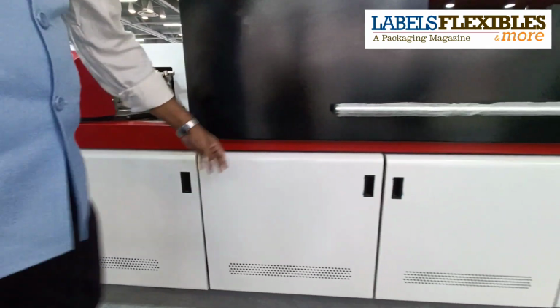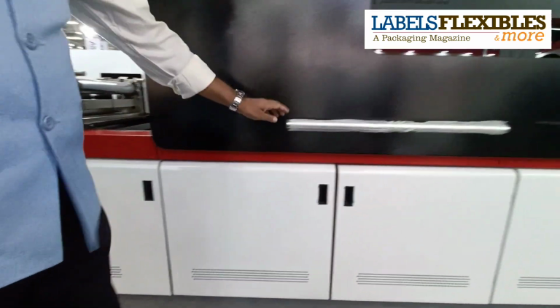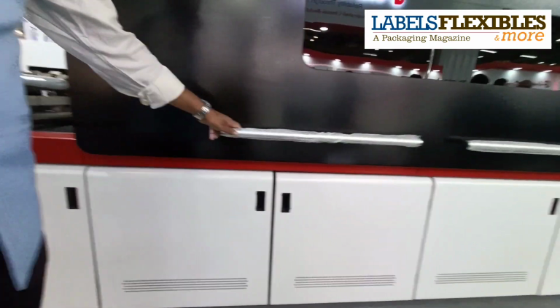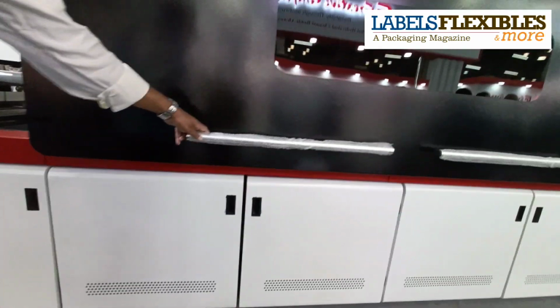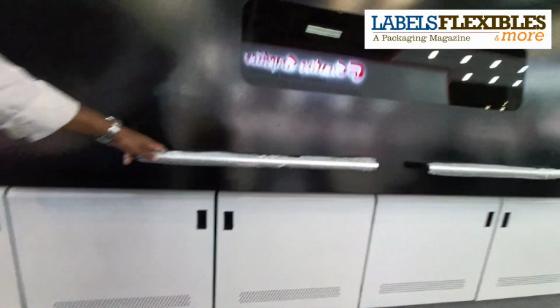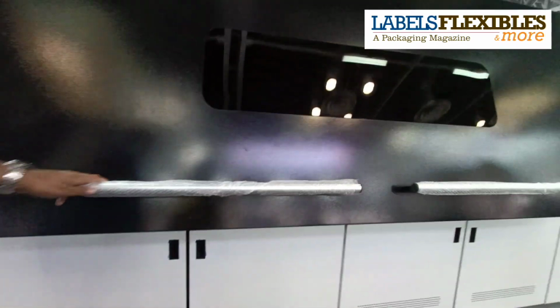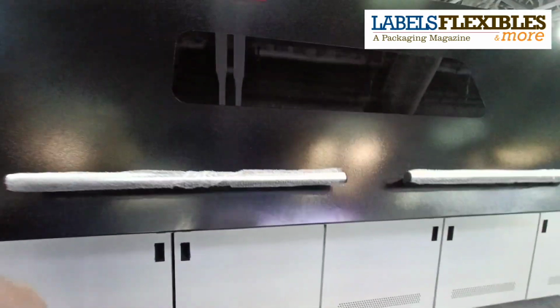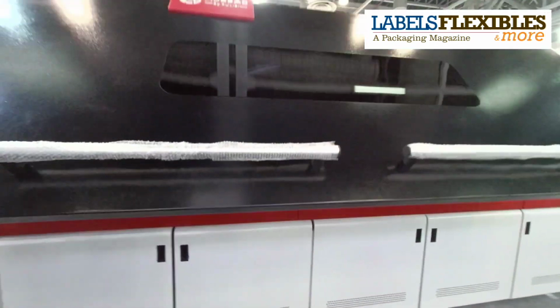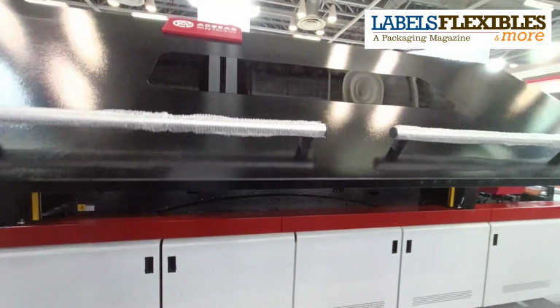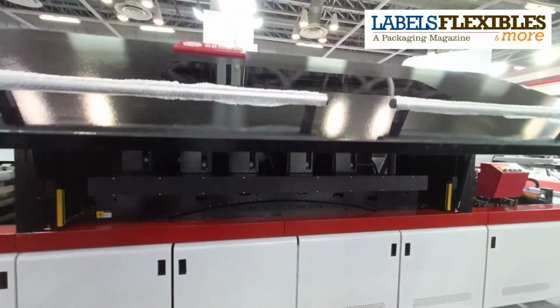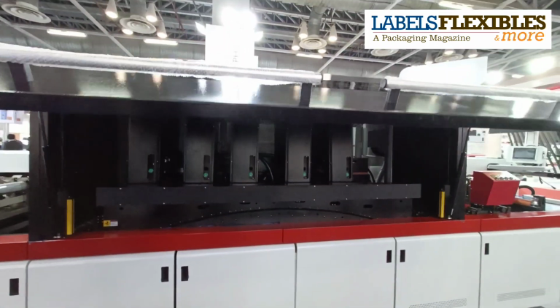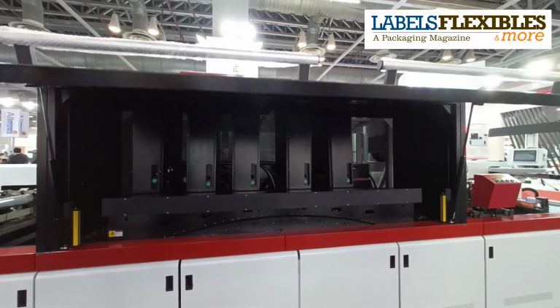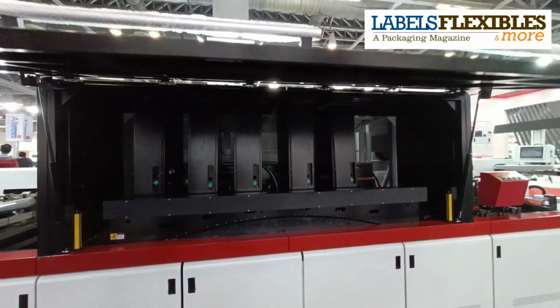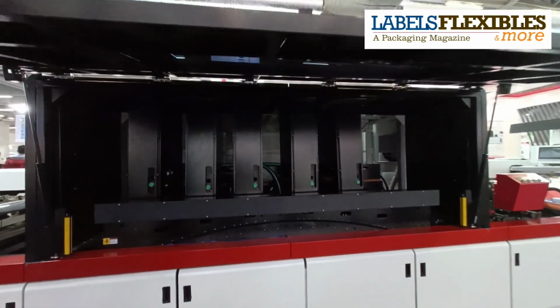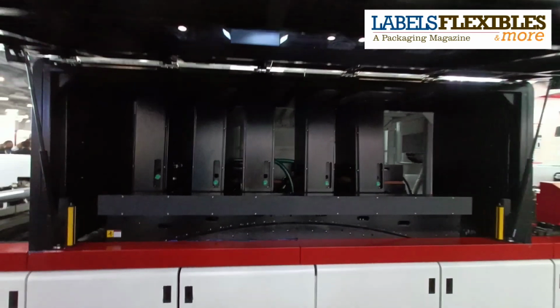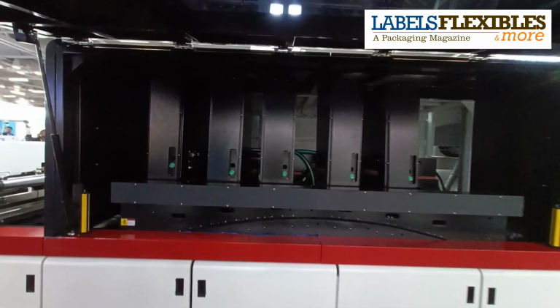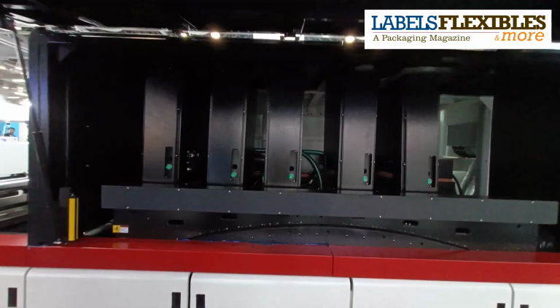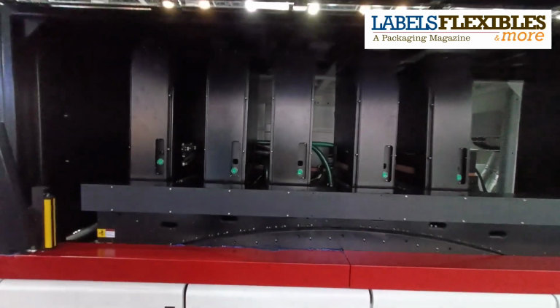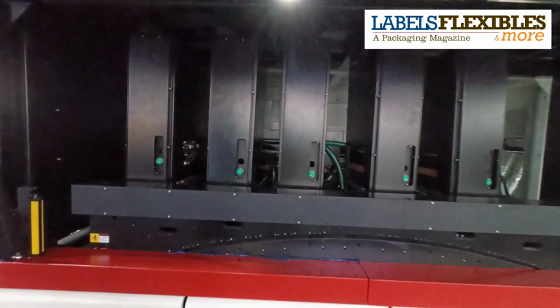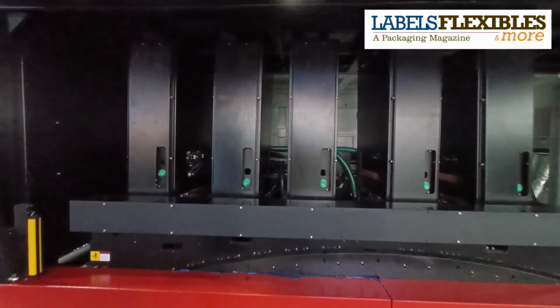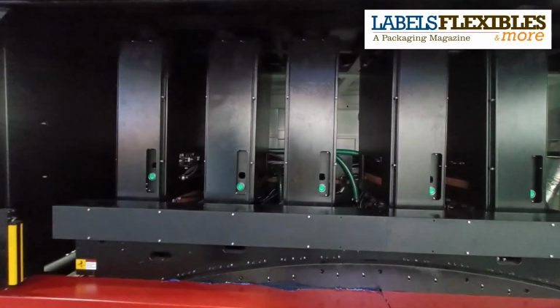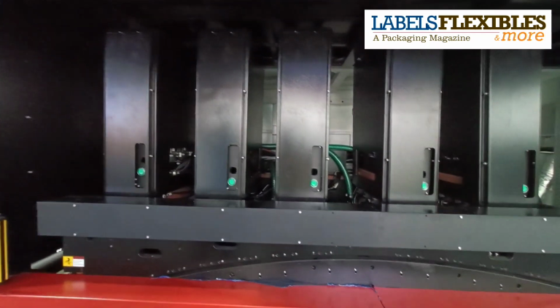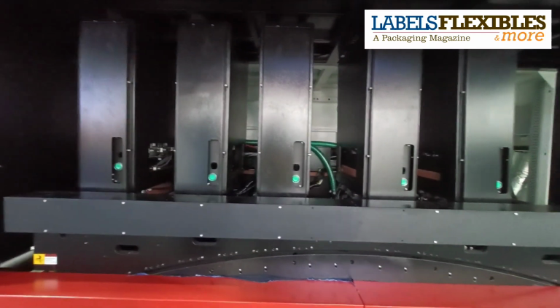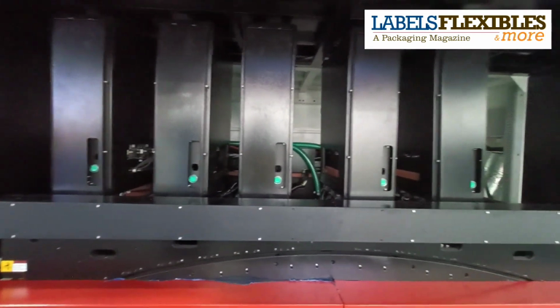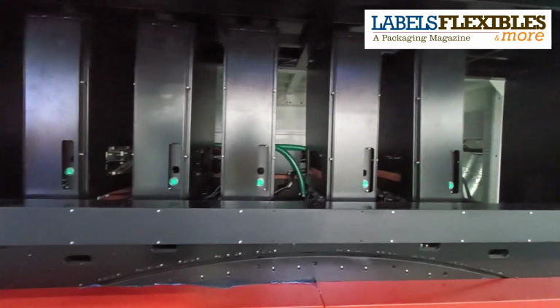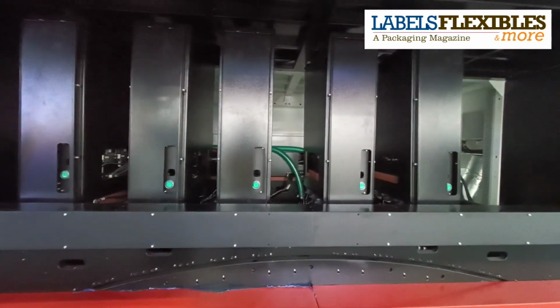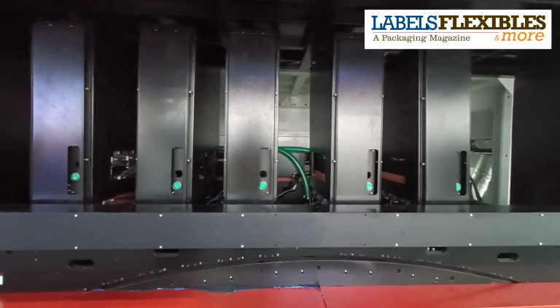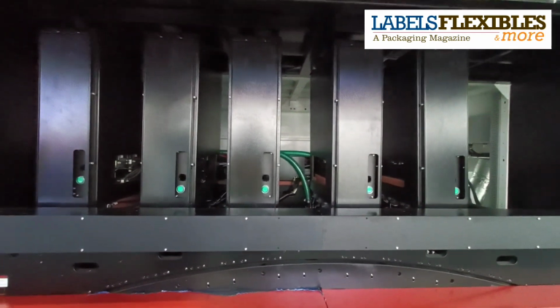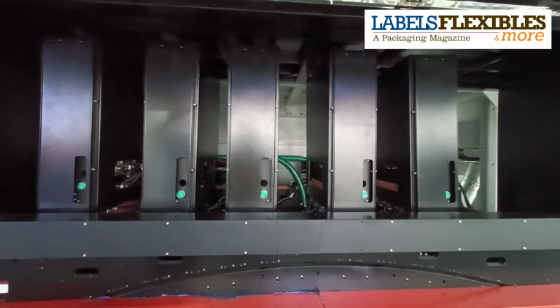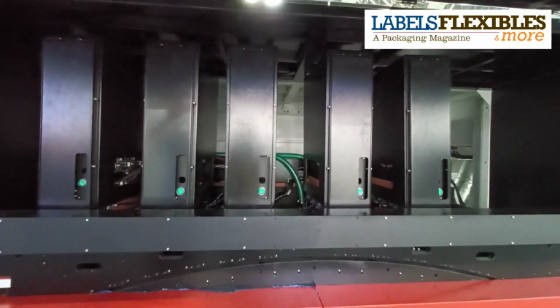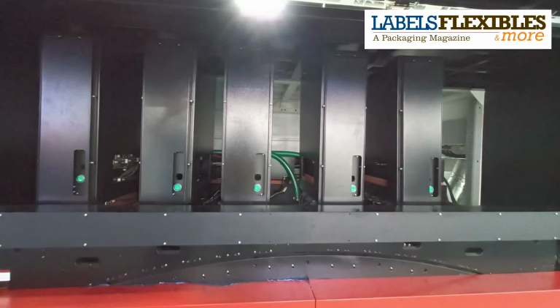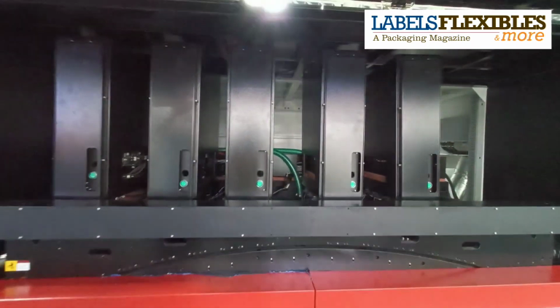With the digital heads, we can provide a gamut of up to five color, six color, seven color, and eight colors. This is white plus CMYK and OGV.